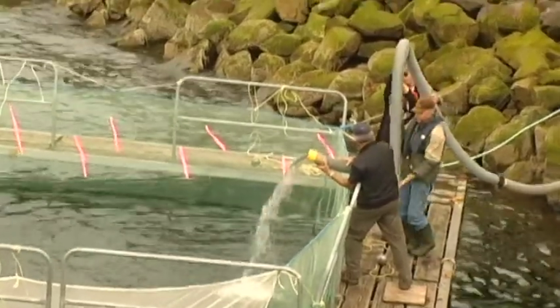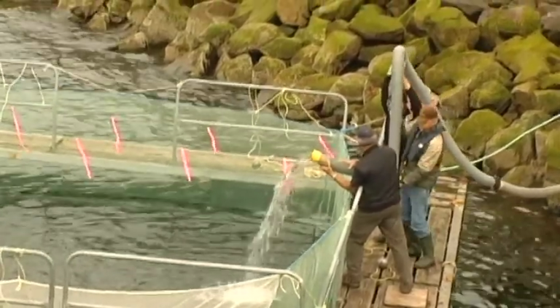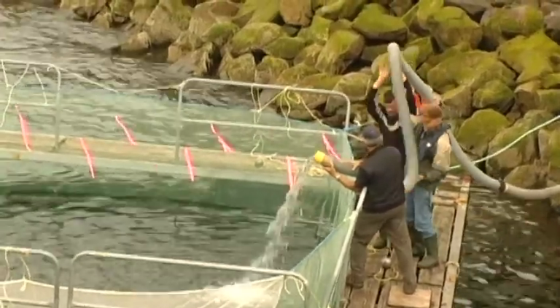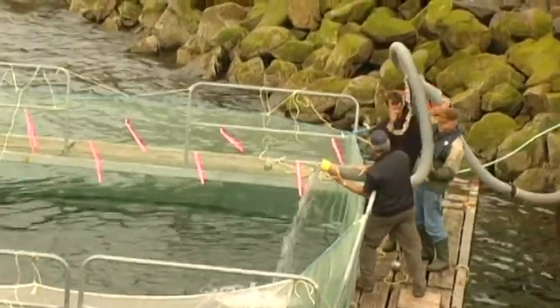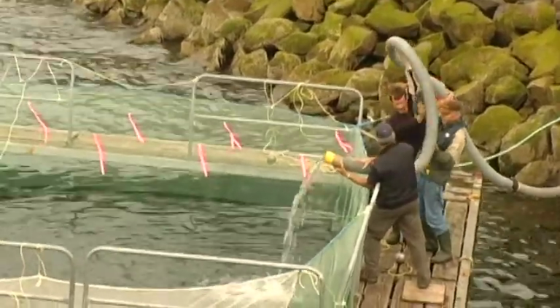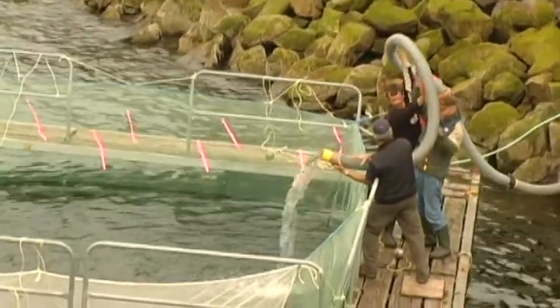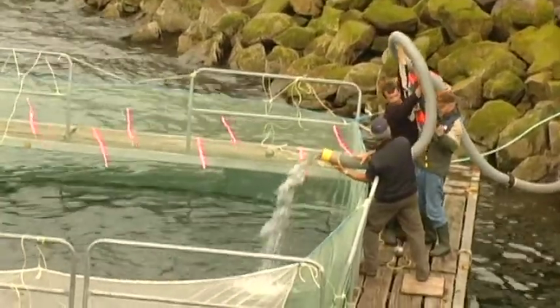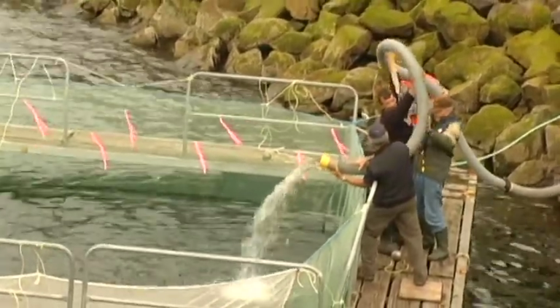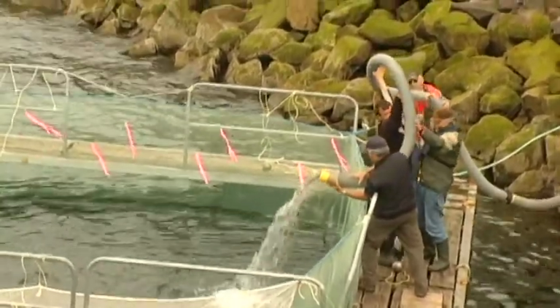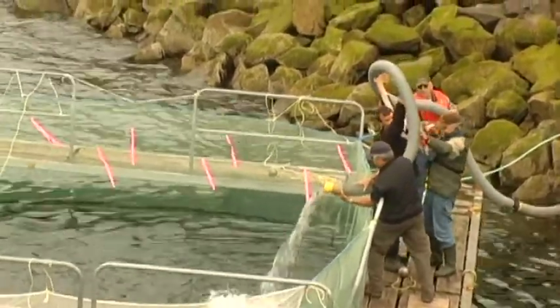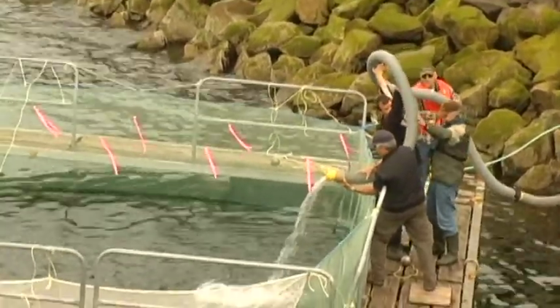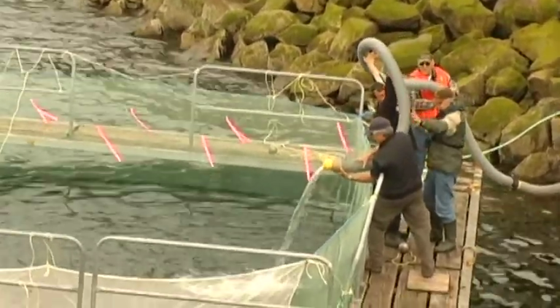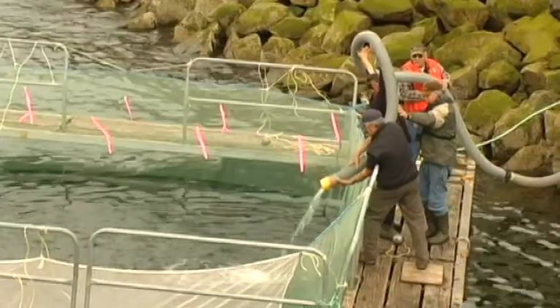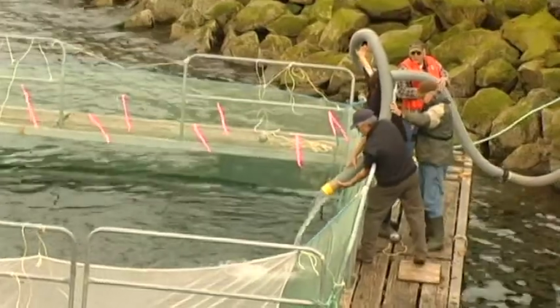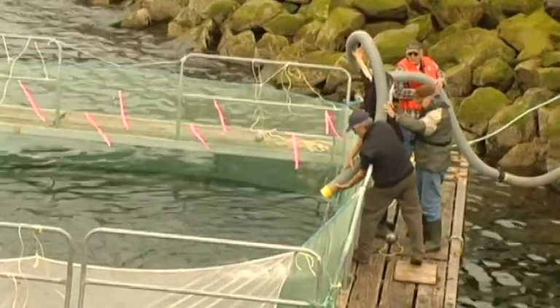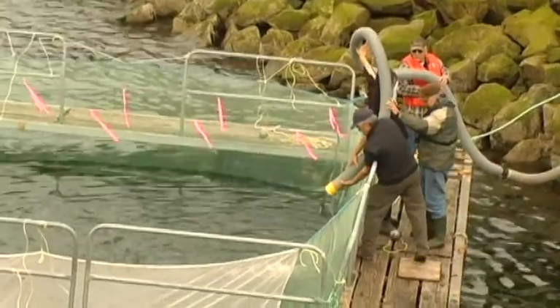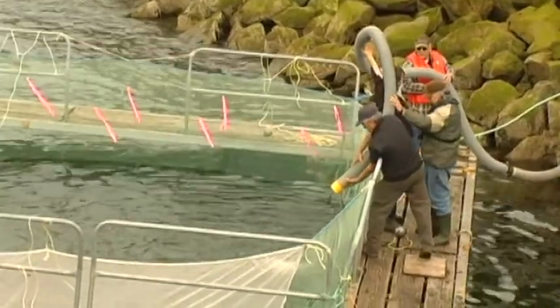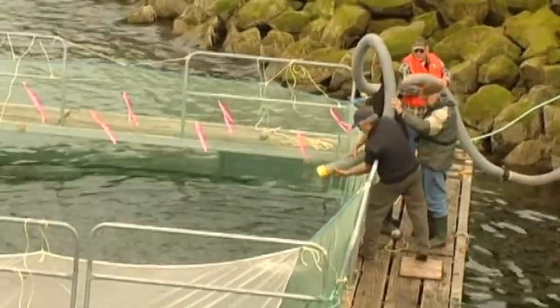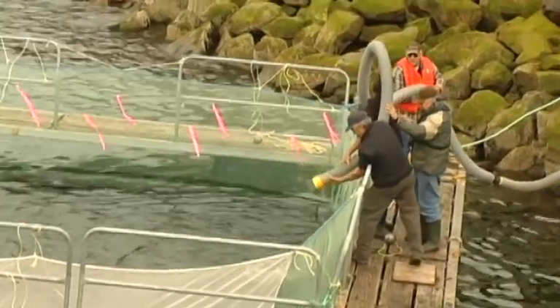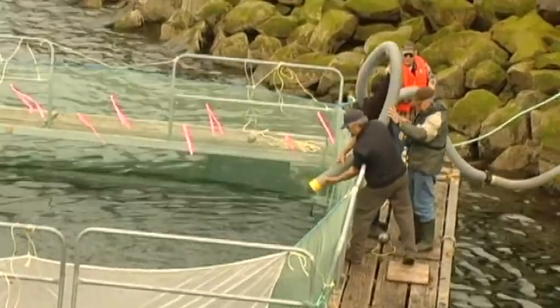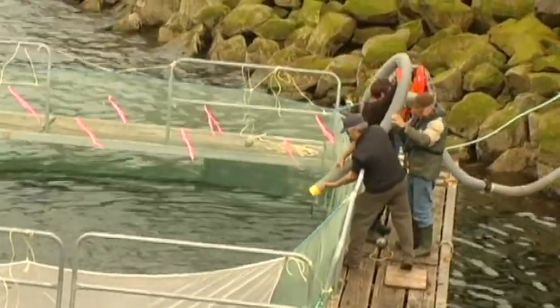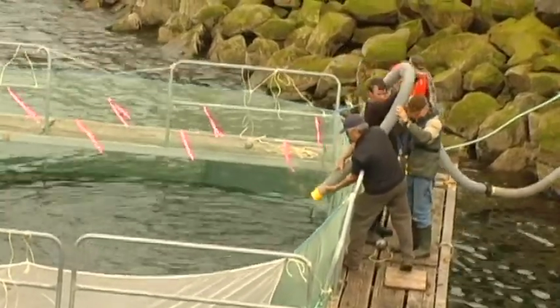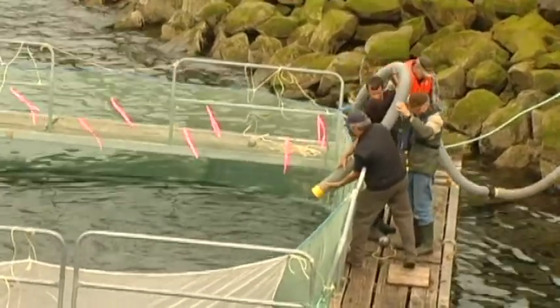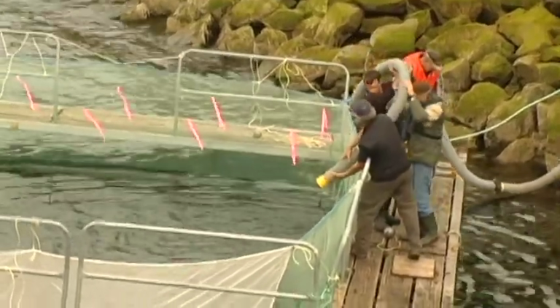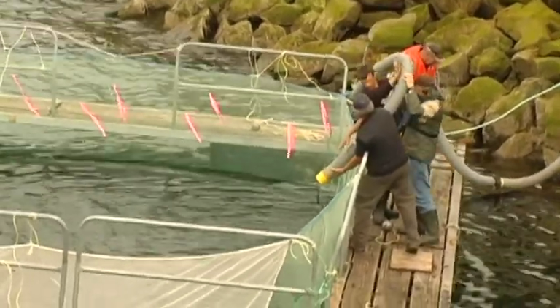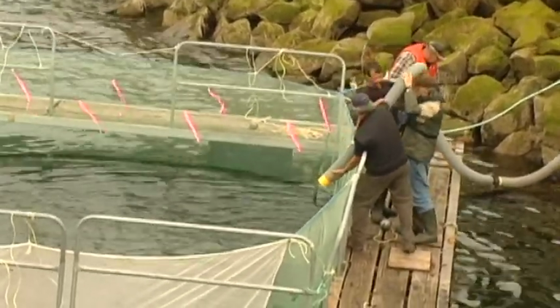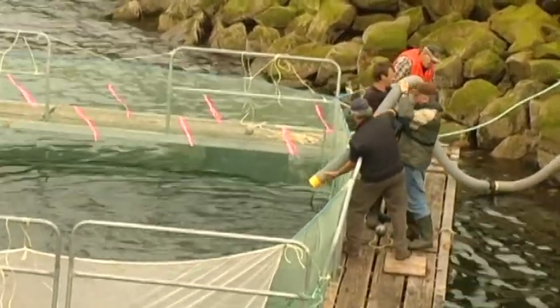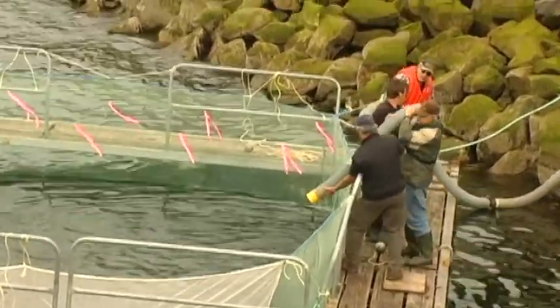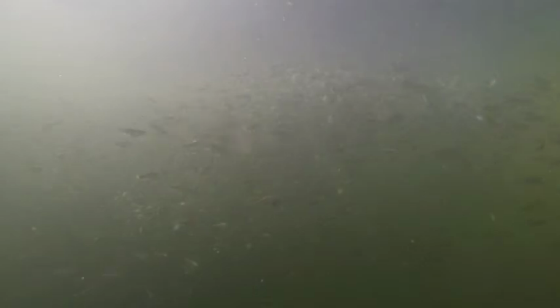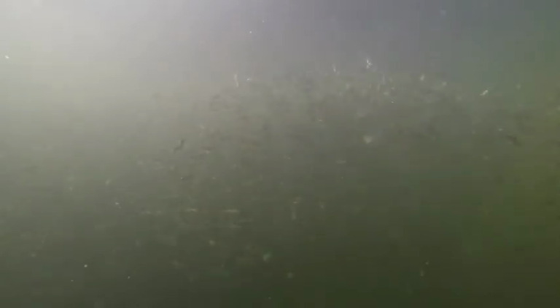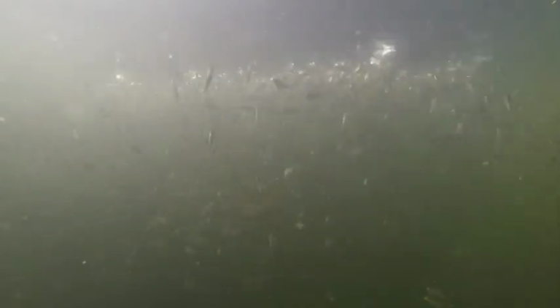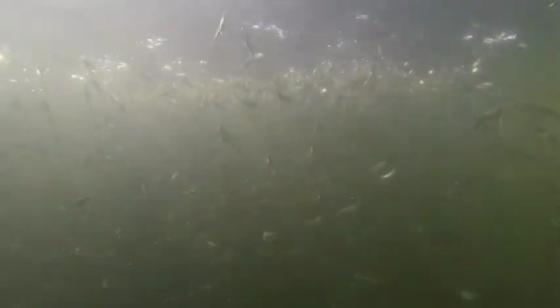Given that salmon are a keystone creature that benefit the entire local ecosystem, these little net pen Chinook have a lot of pressure on their fins.